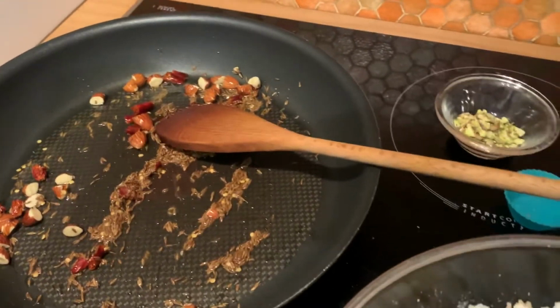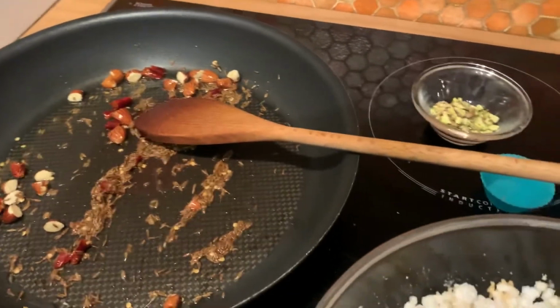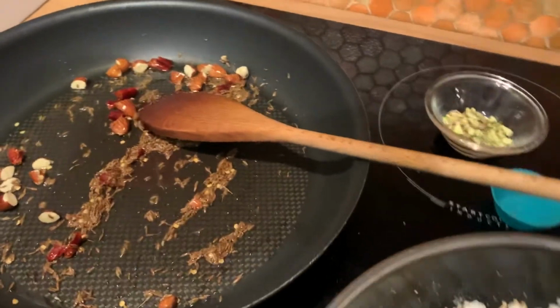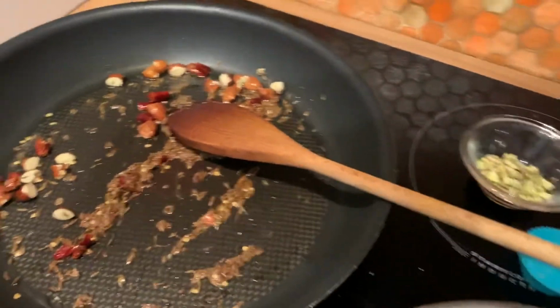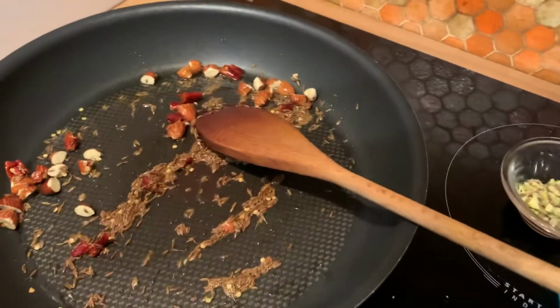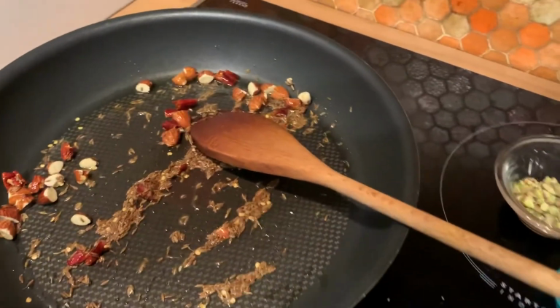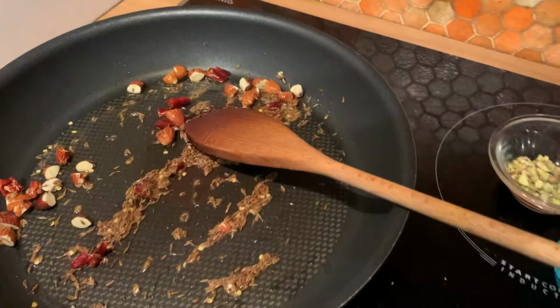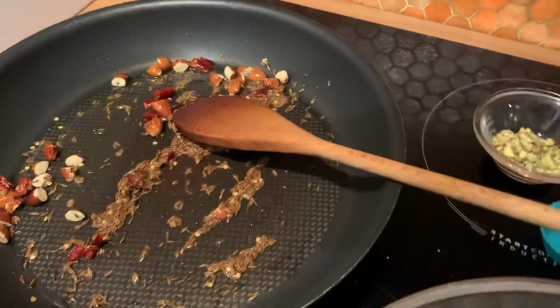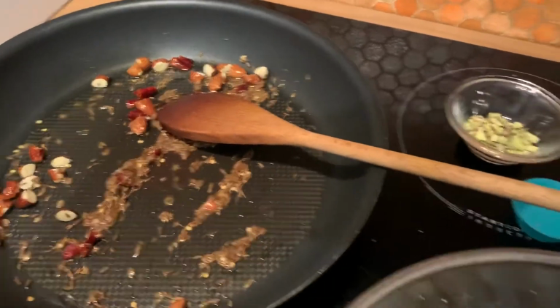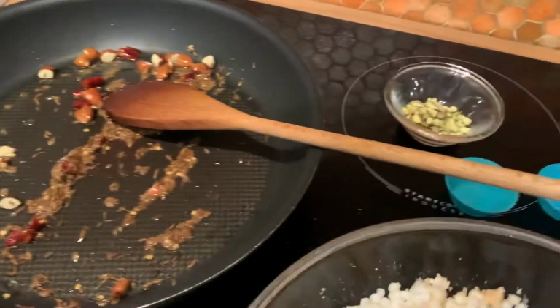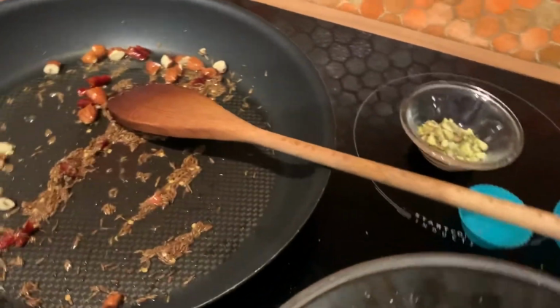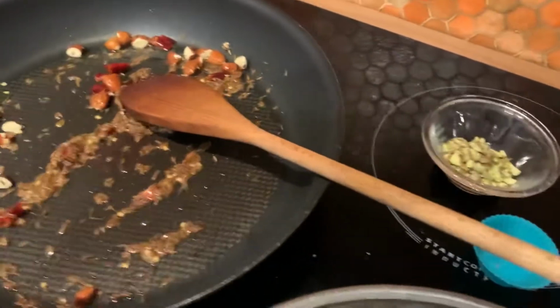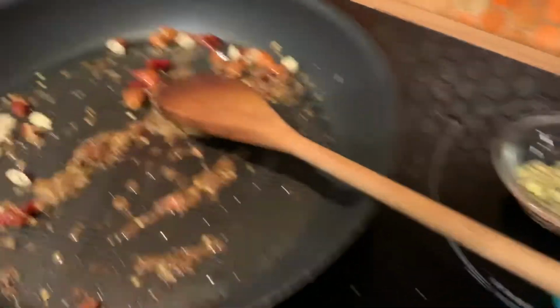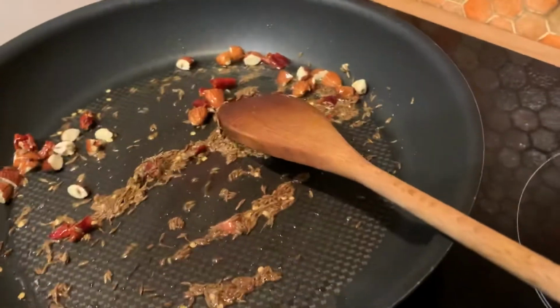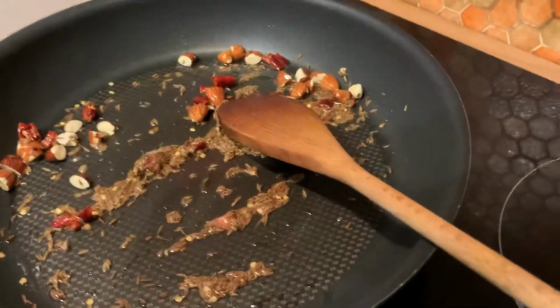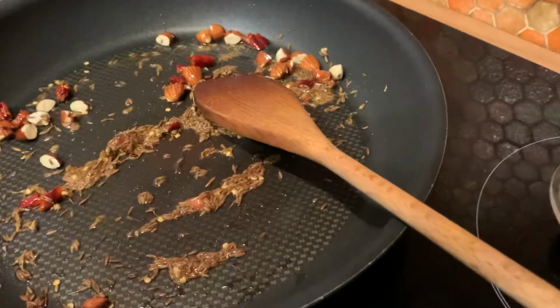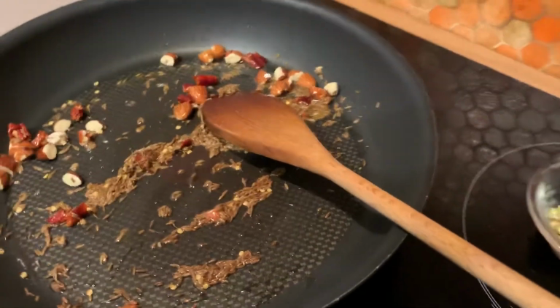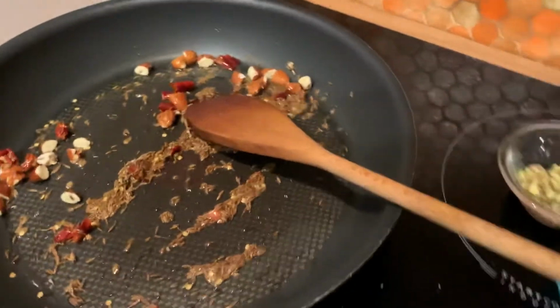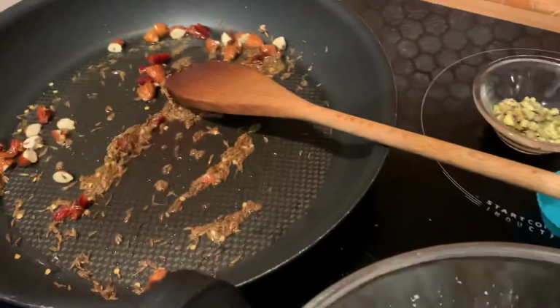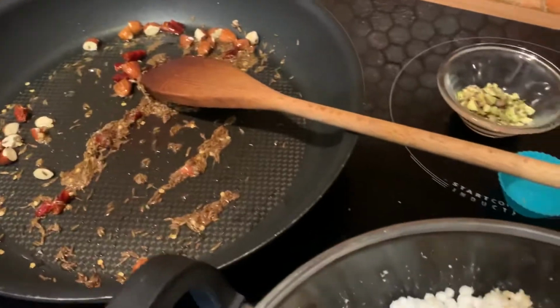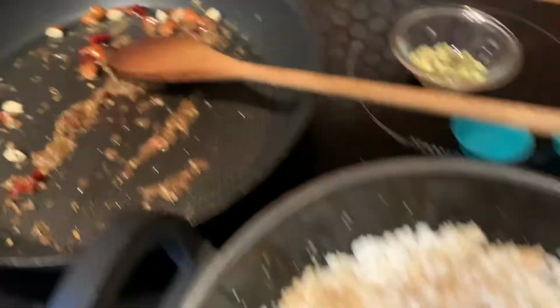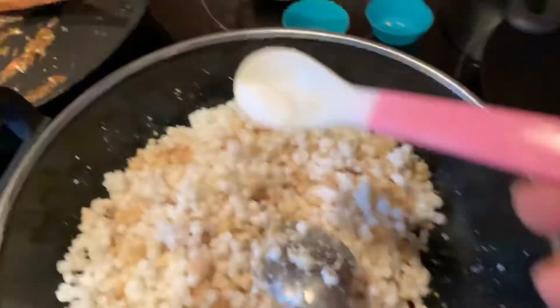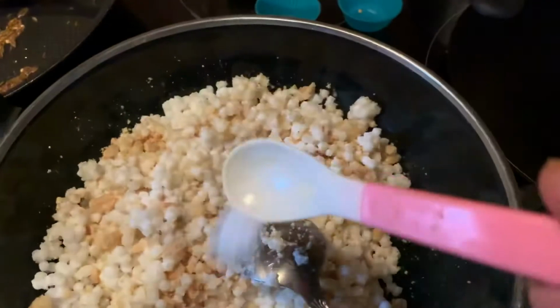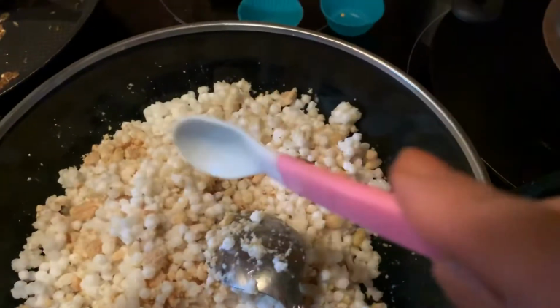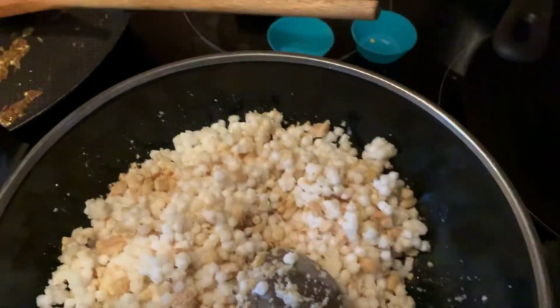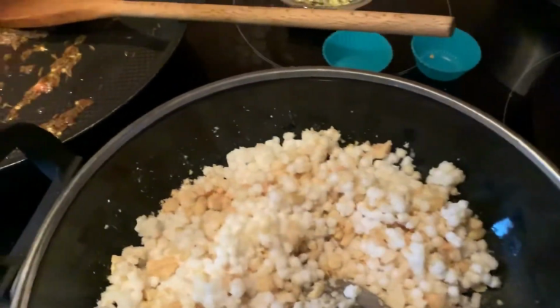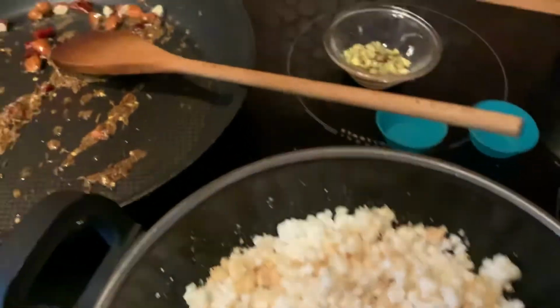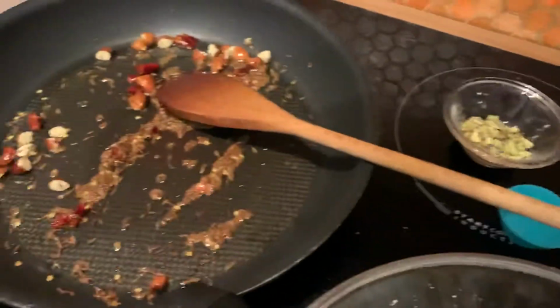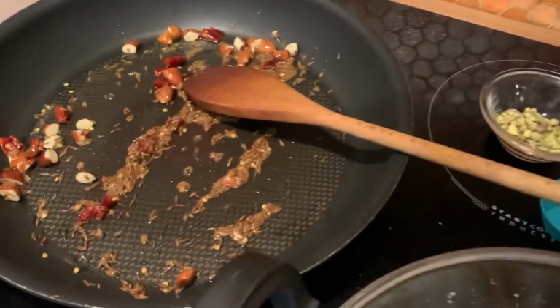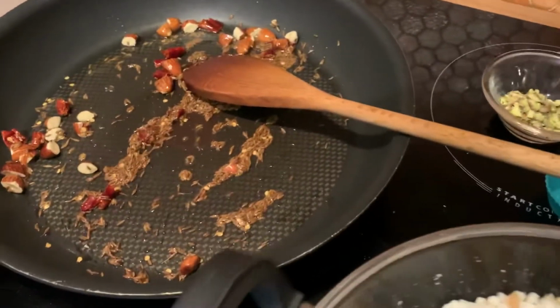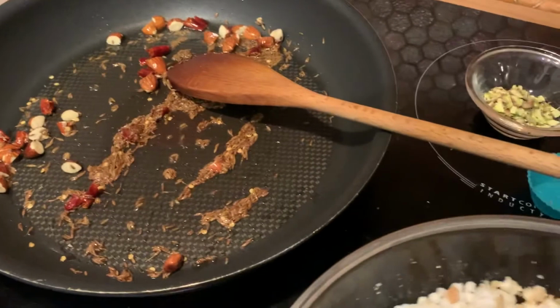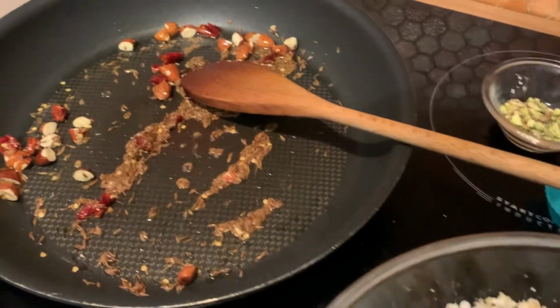Alors, on va ajouter un peu de sel. J'ai déjà rajouté un peu de sel ici, dans le tapioca. So I'd already added some salt, but I'm adding a little bit more, because it drained off when I strained it.